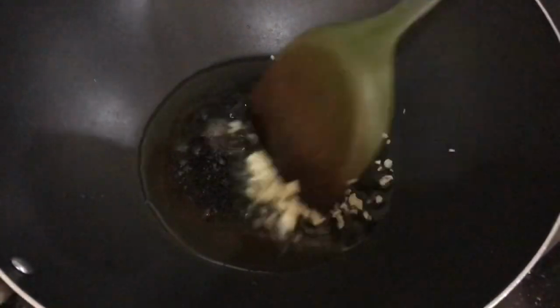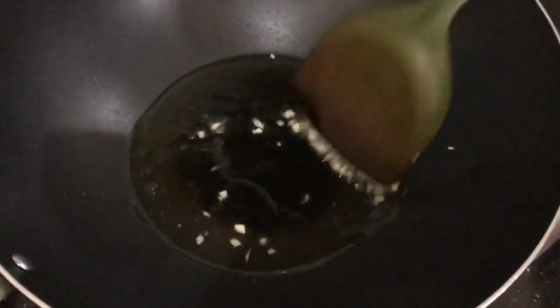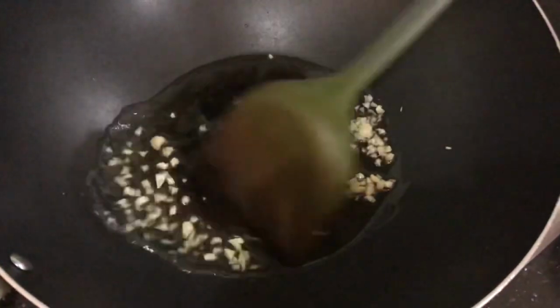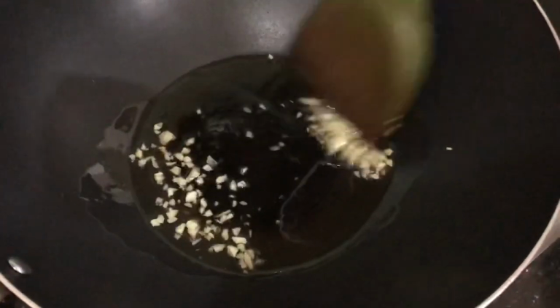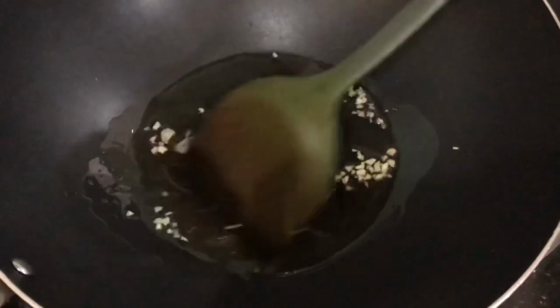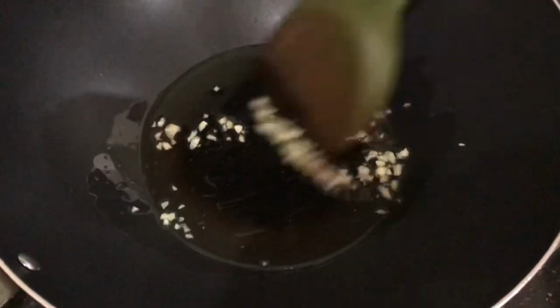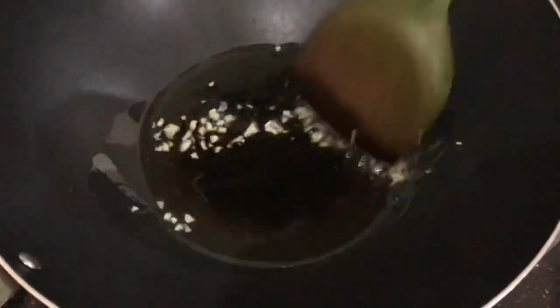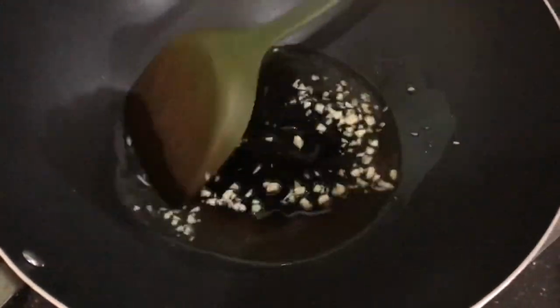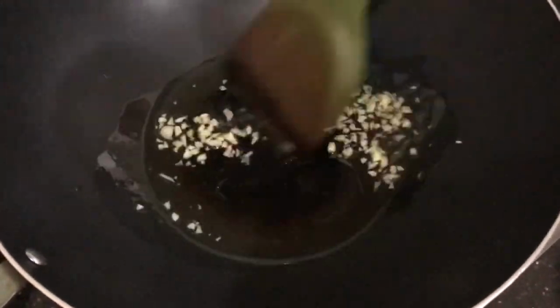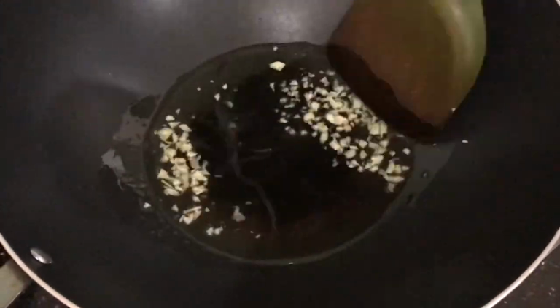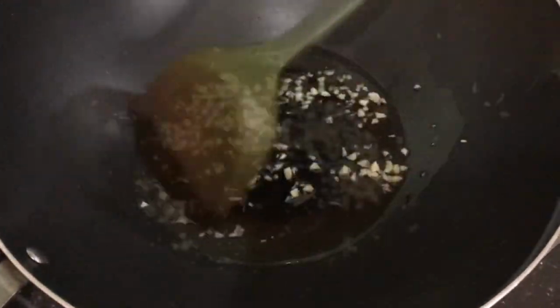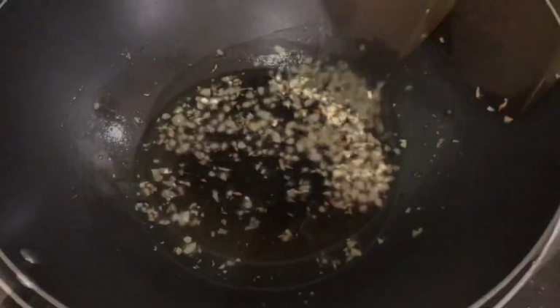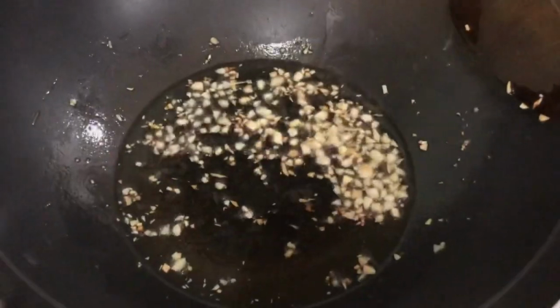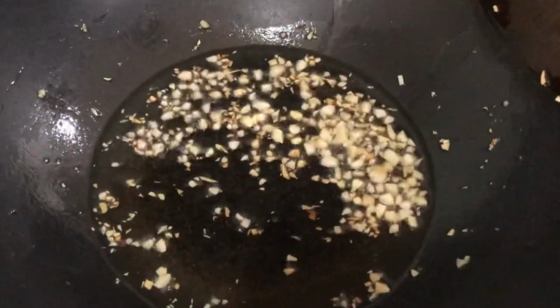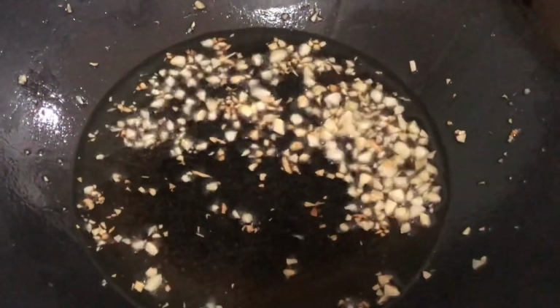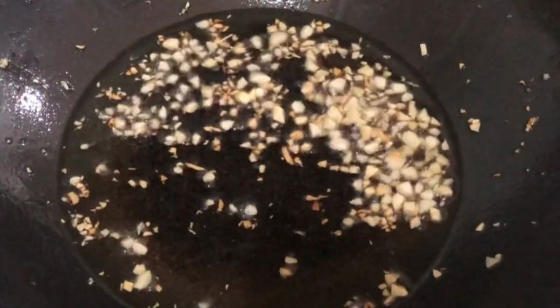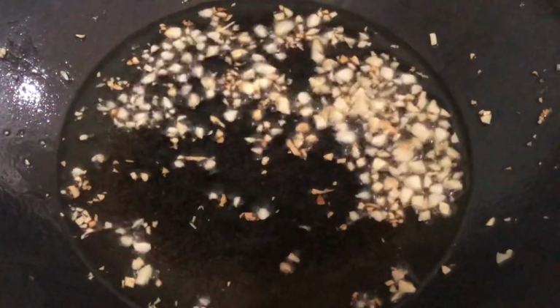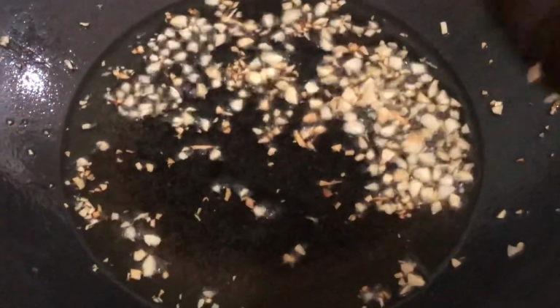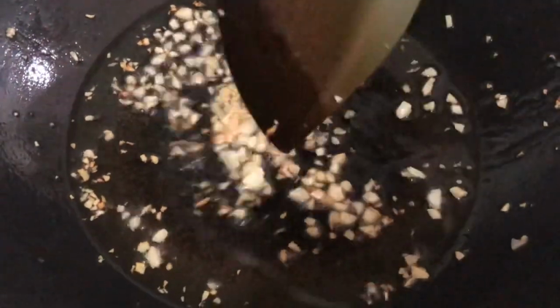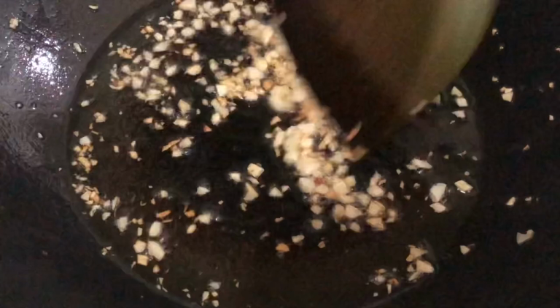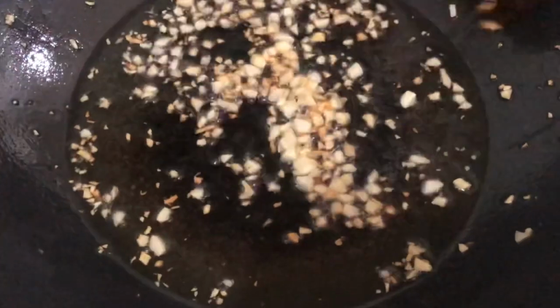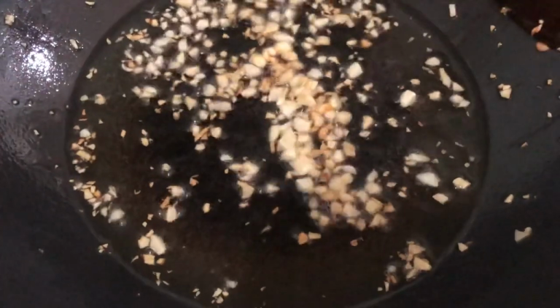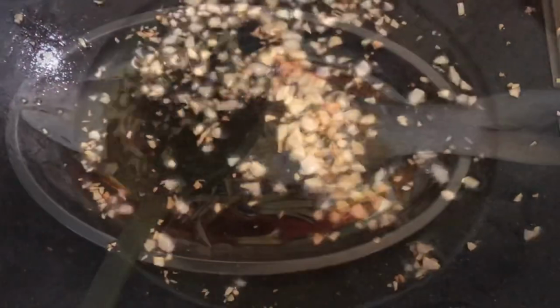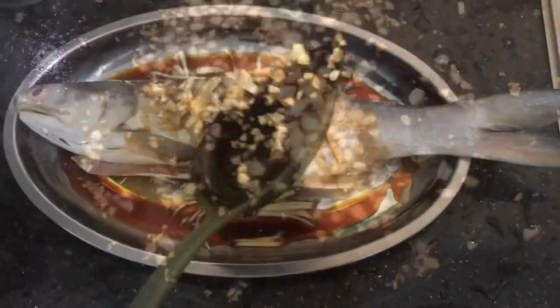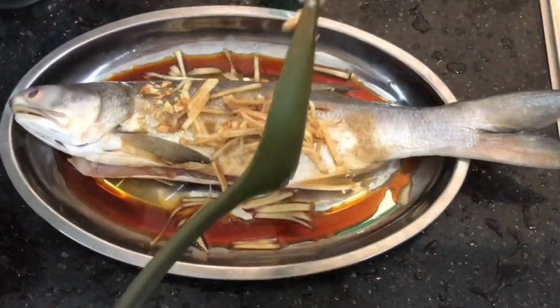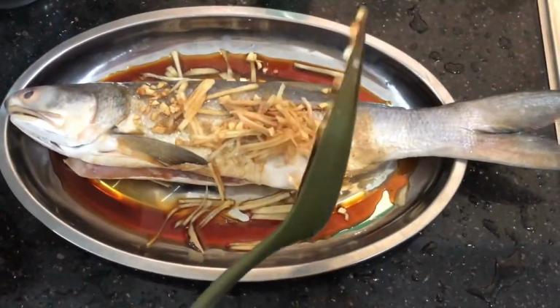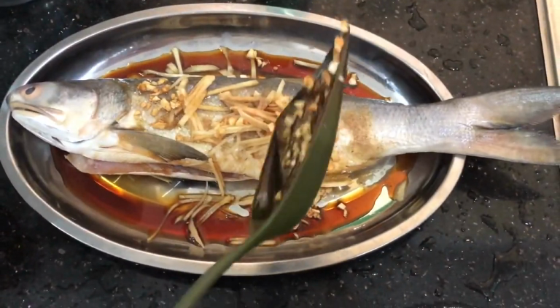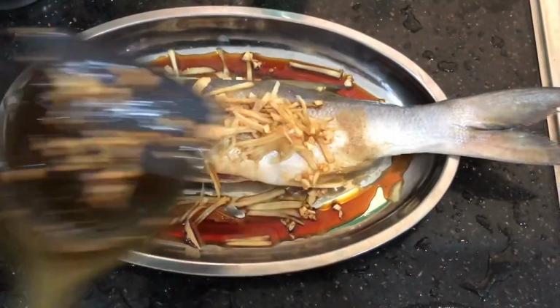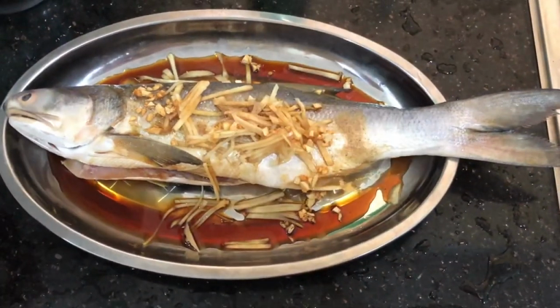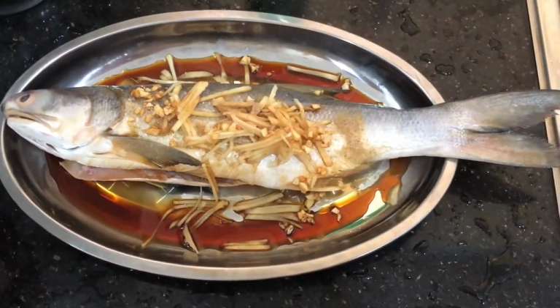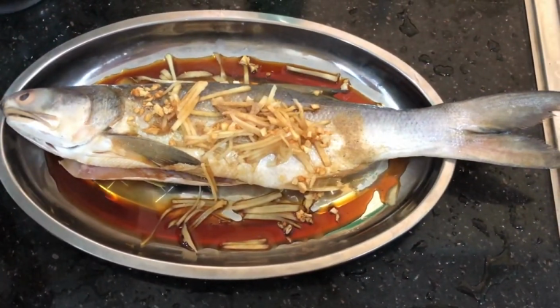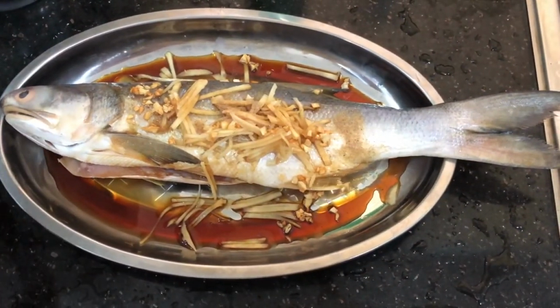Sauté 2 cloves of finely chopped garlic with 2 tablespoons of cooking oil until lightly golden. Add the crispy garlic on the fish.